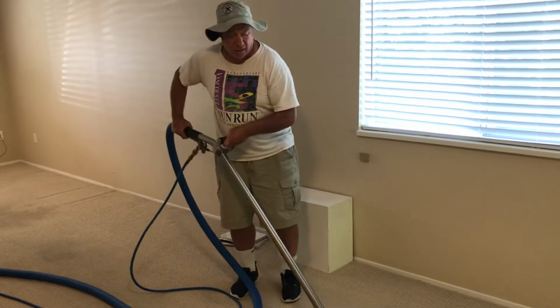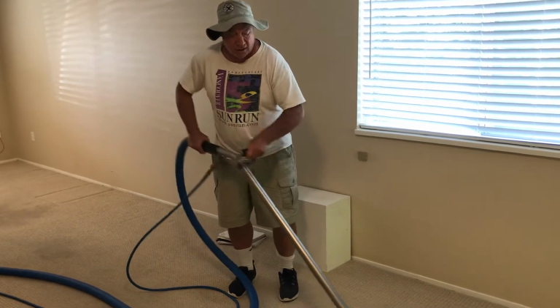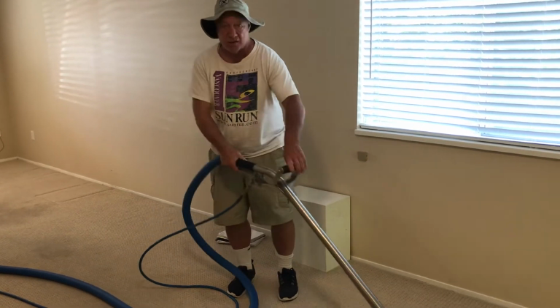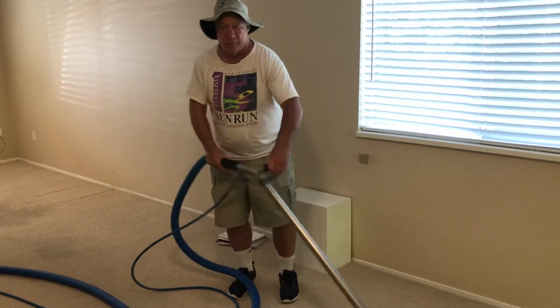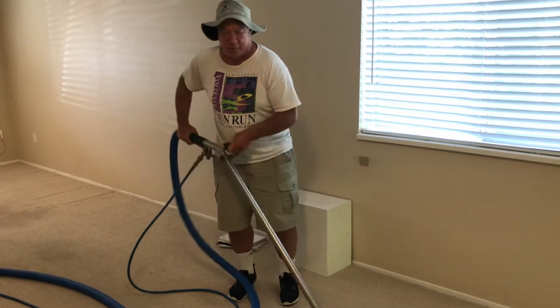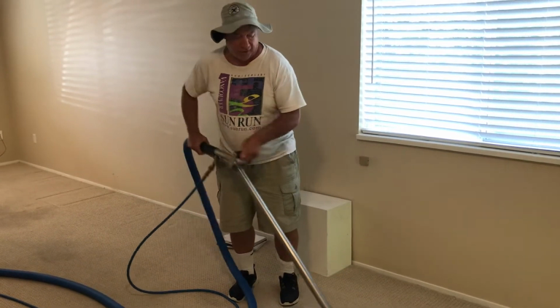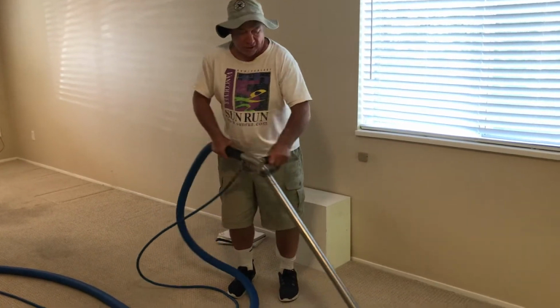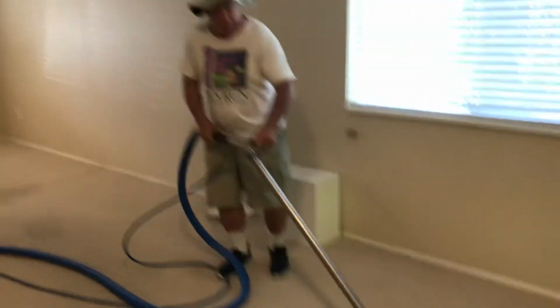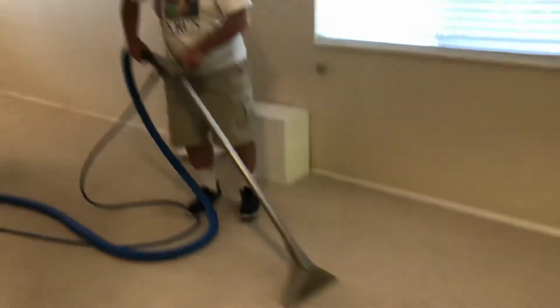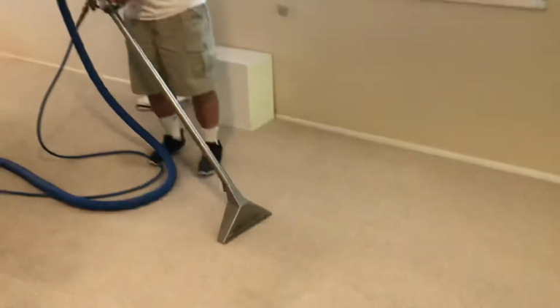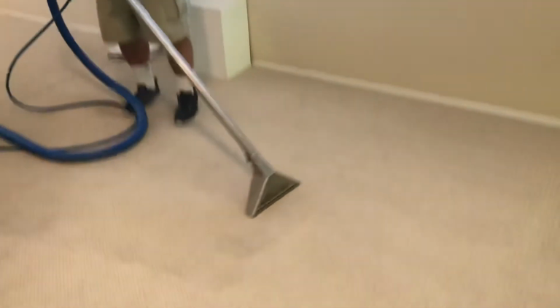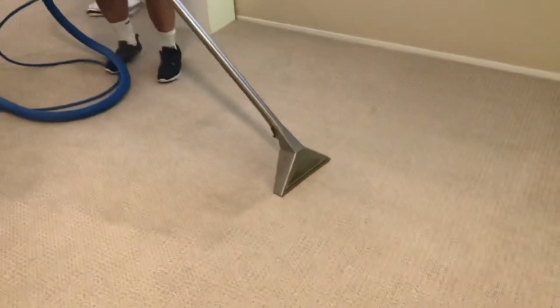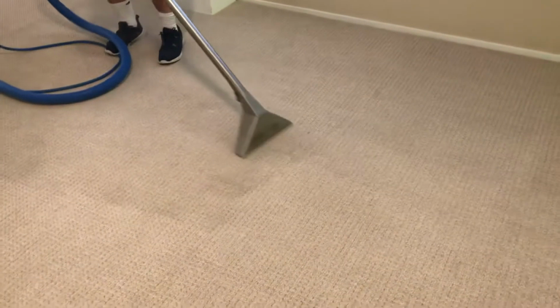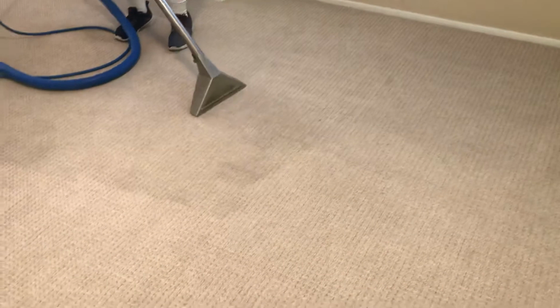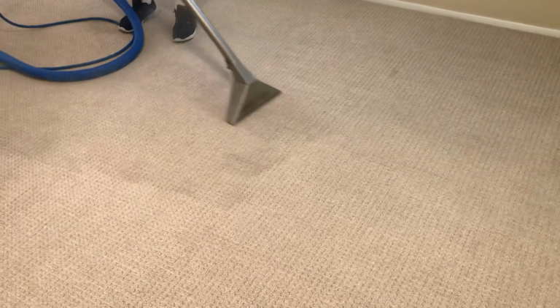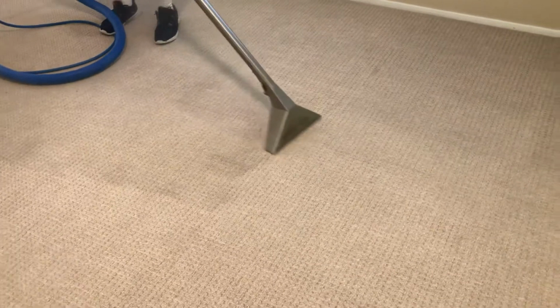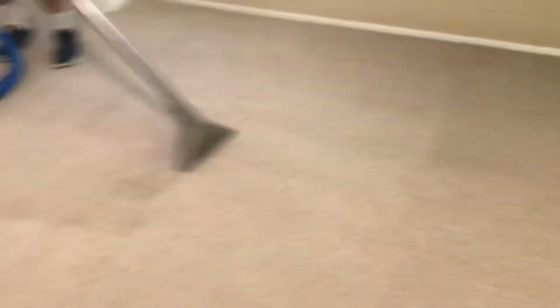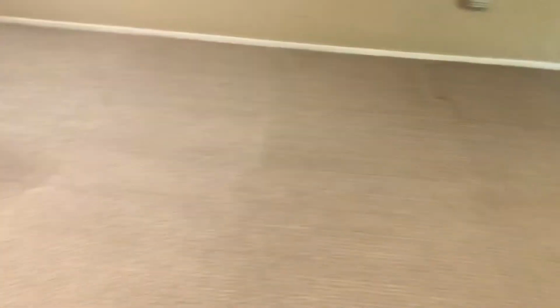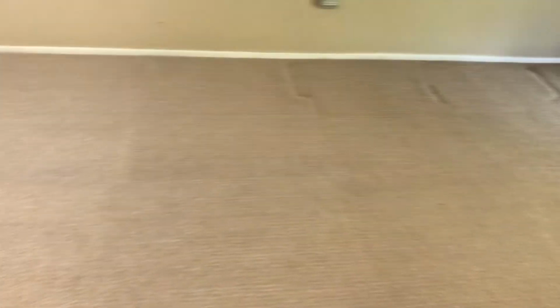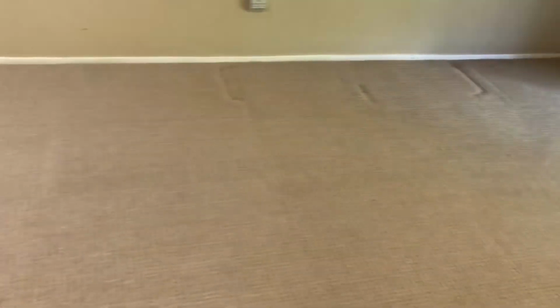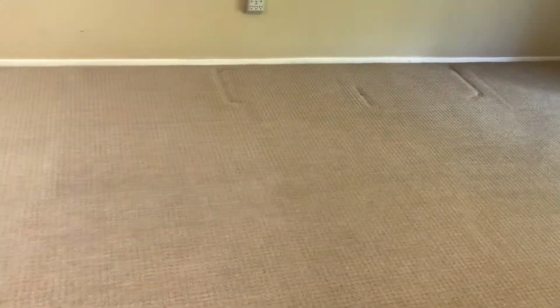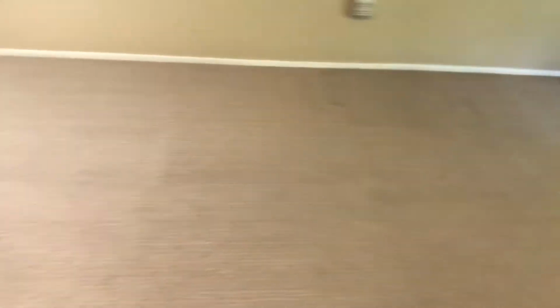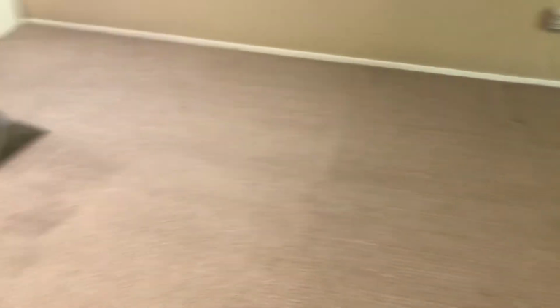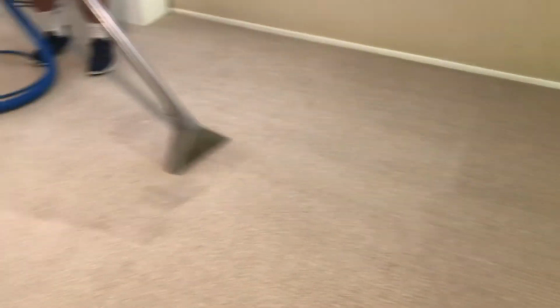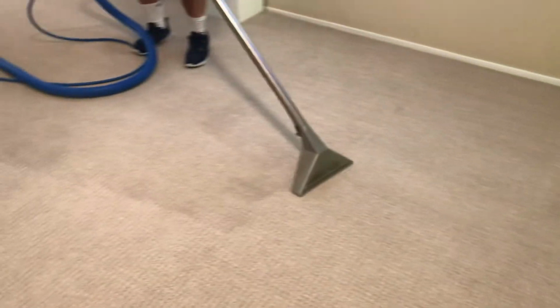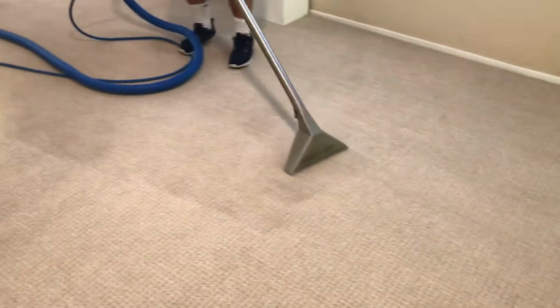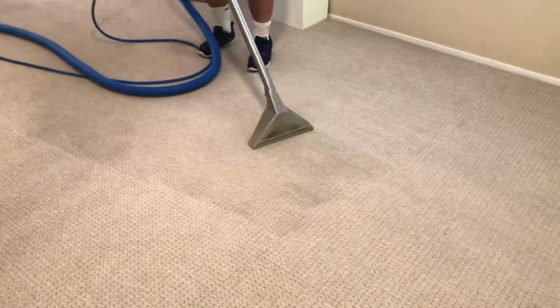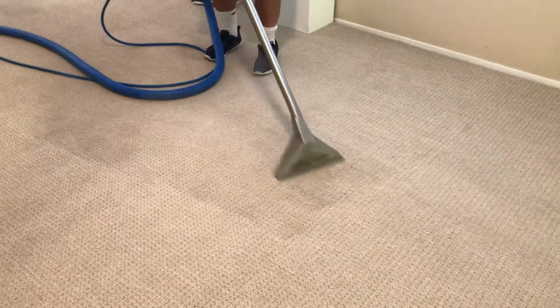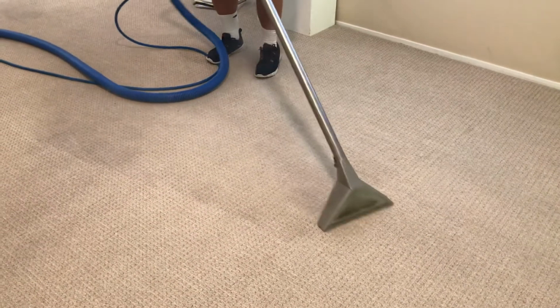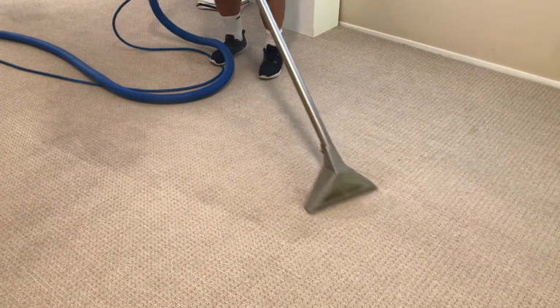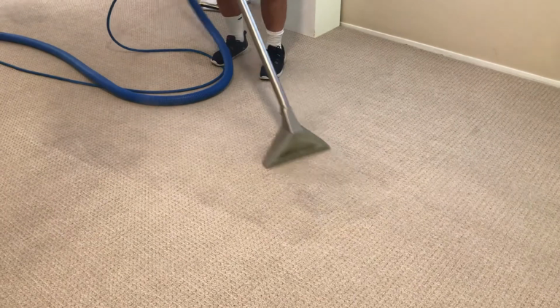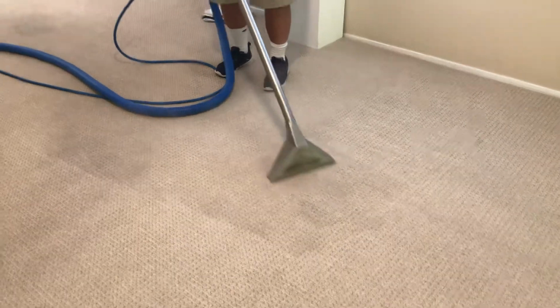You can see the carpet's perfectly clean — you can see the before and after. So give Able Carpet Care a call. Thank you.